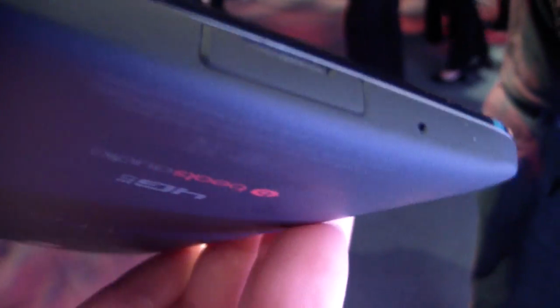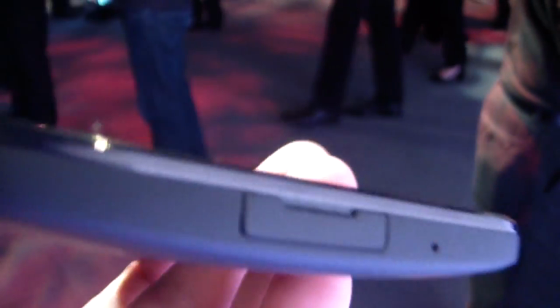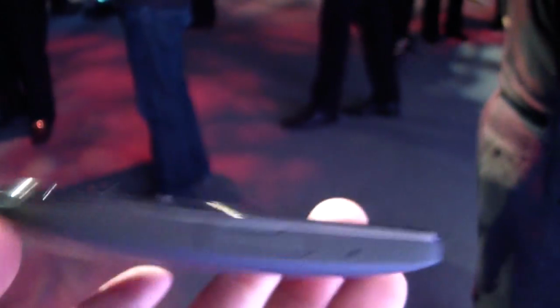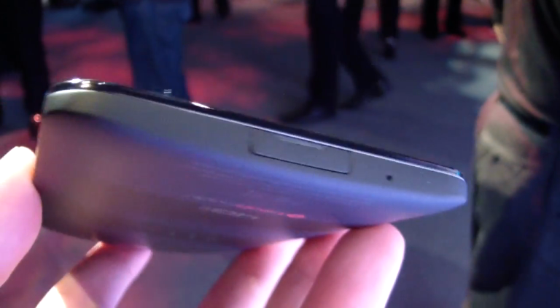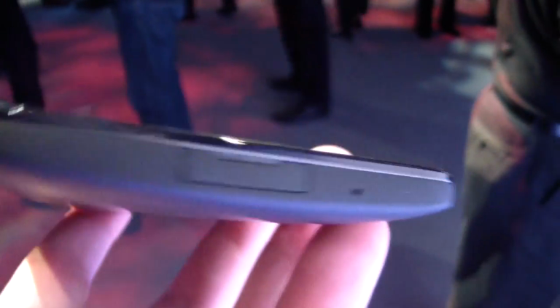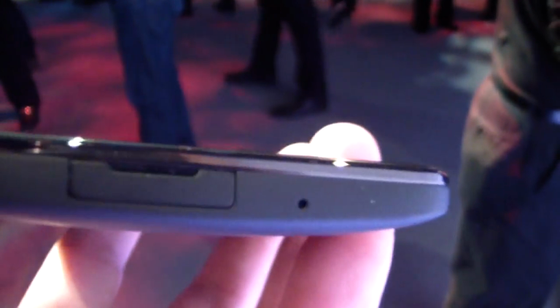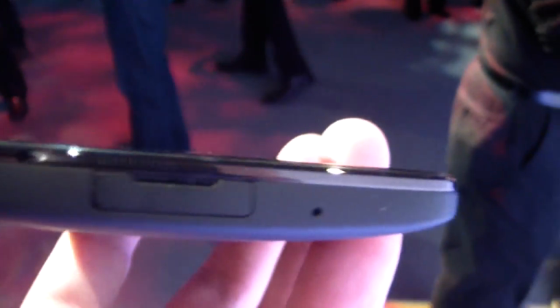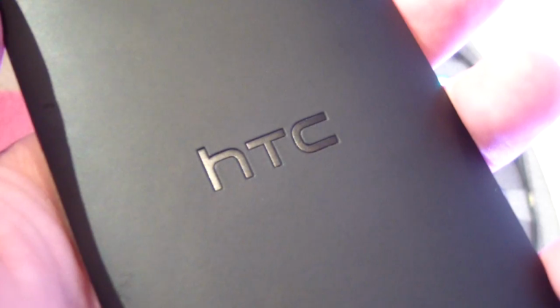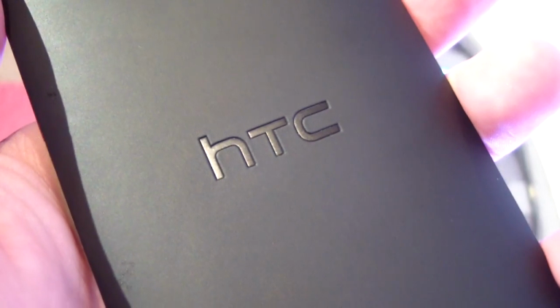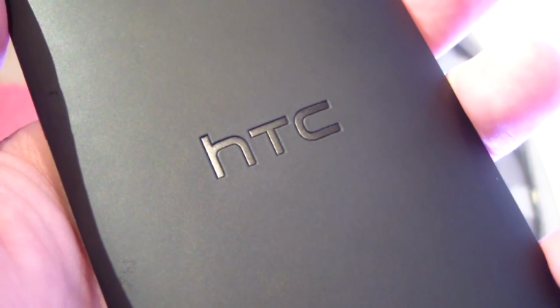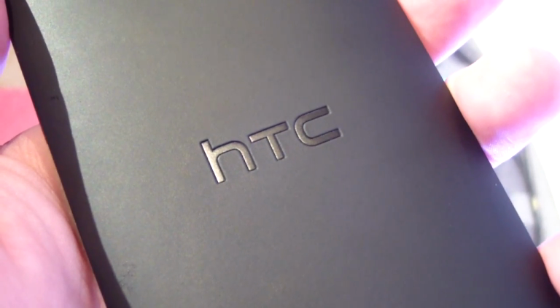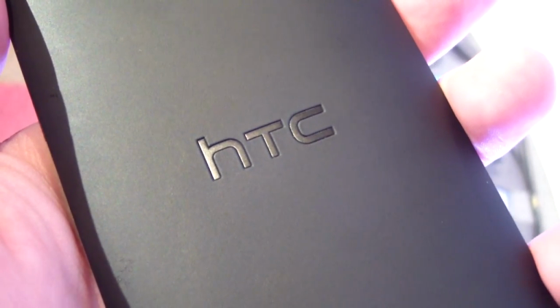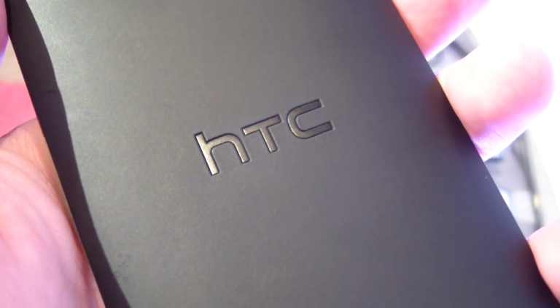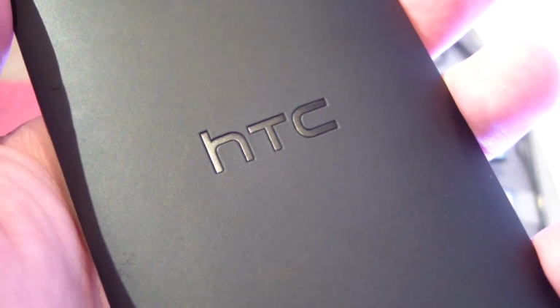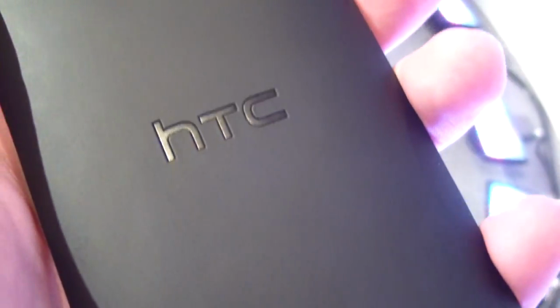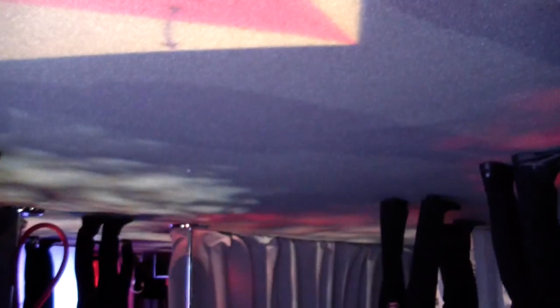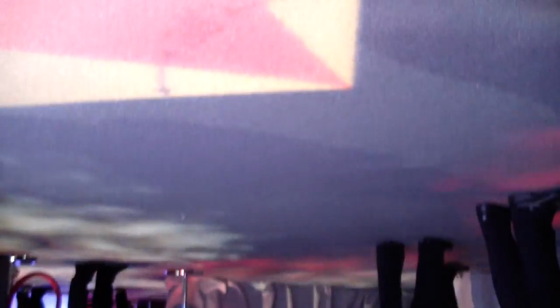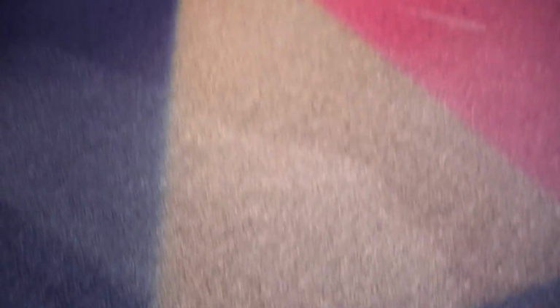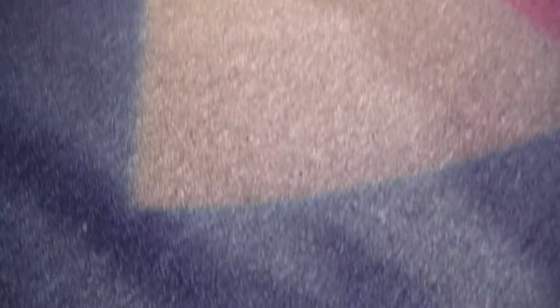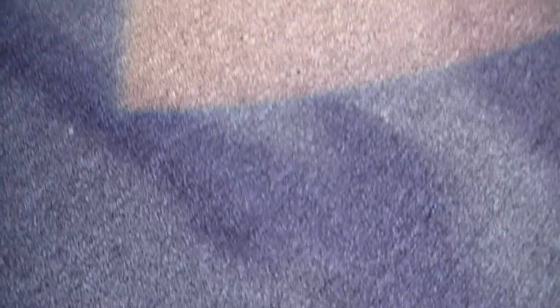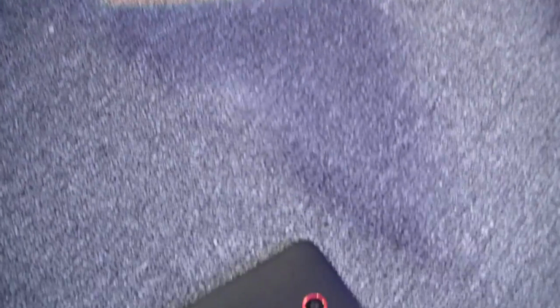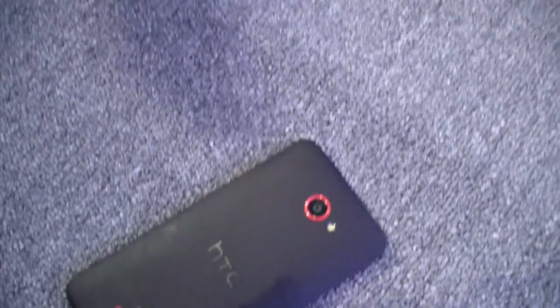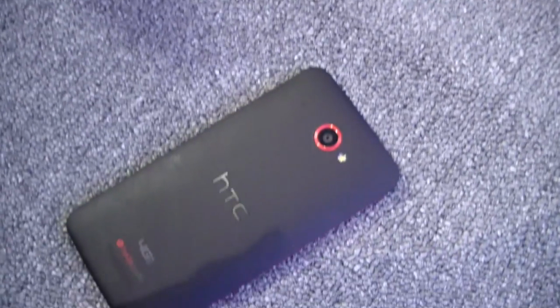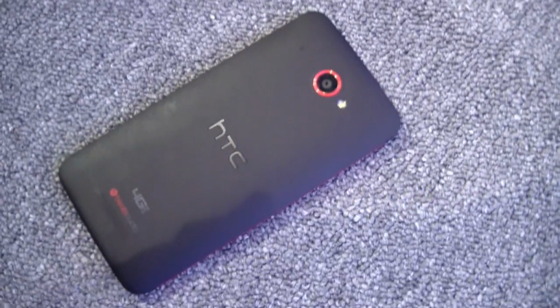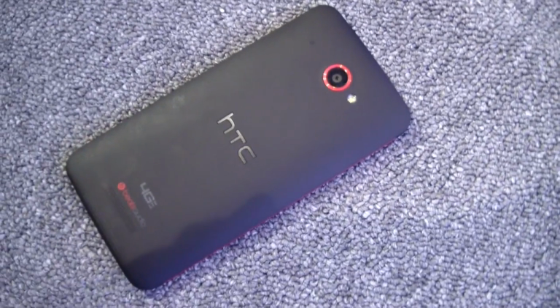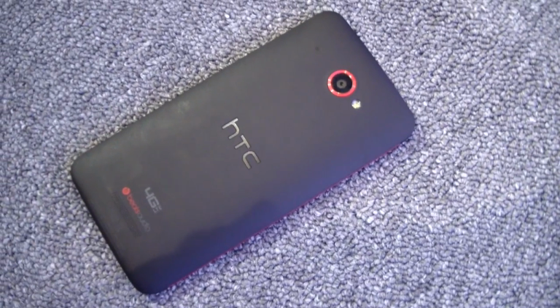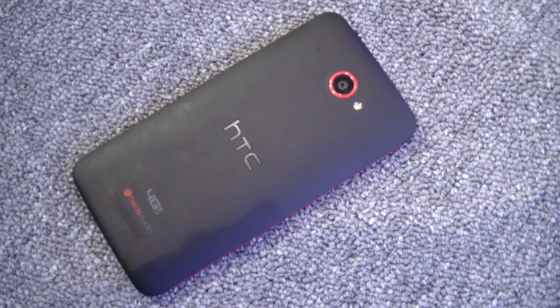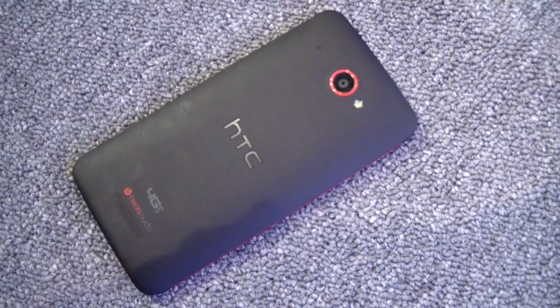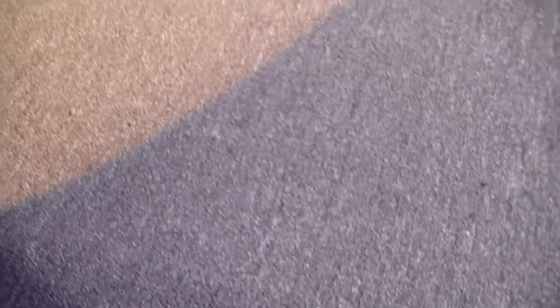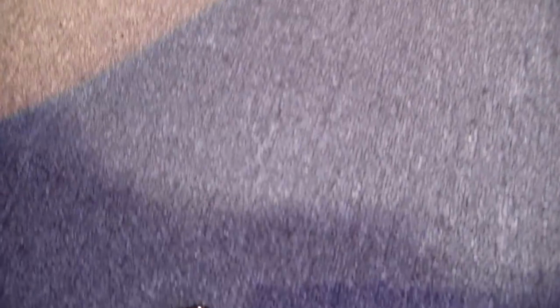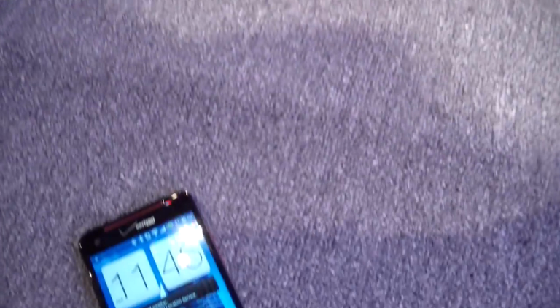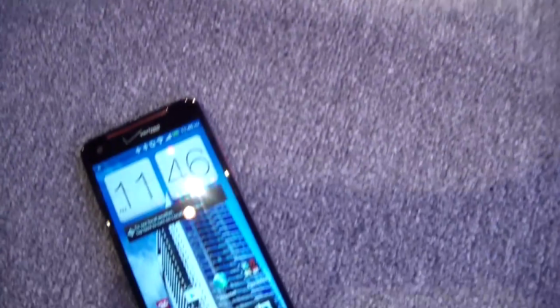We're going to have a whole lot more on the Droid DNA from Verizon and HTC in the days and weeks ahead. Stay tuned to Pocketnow for that. Follow us at Pocketnow Tweets, and follow me, Michael Fisher, at CaptainTwoPhones.